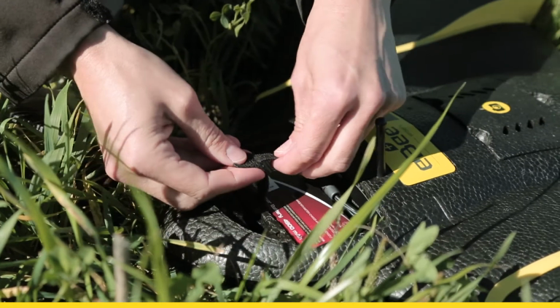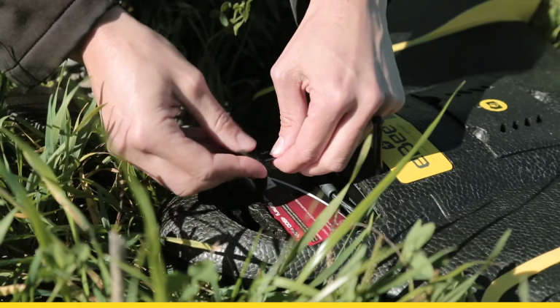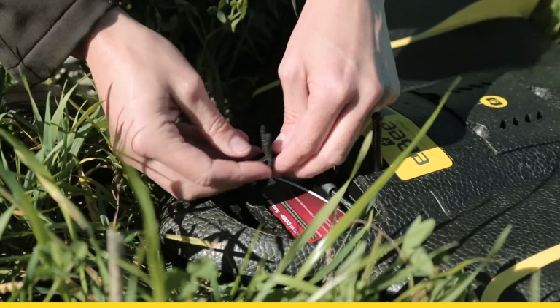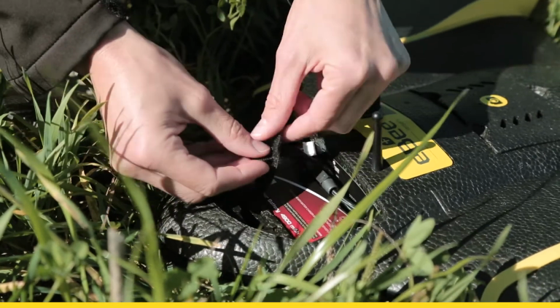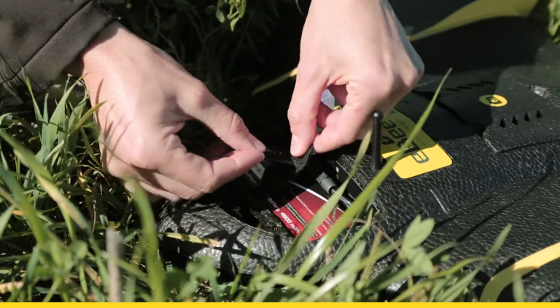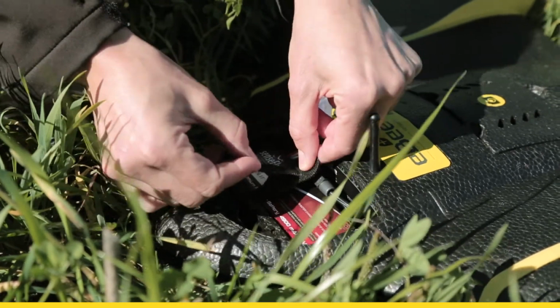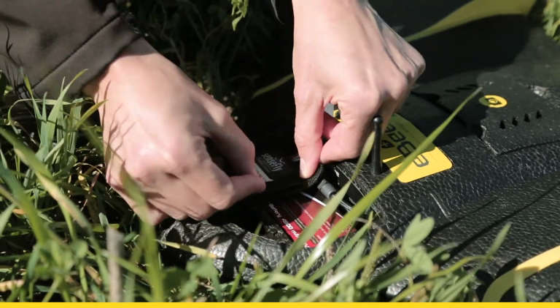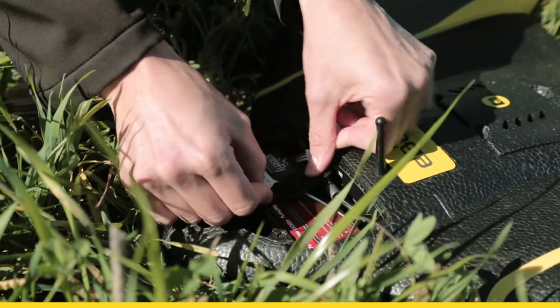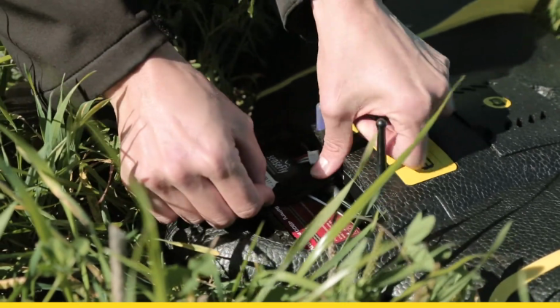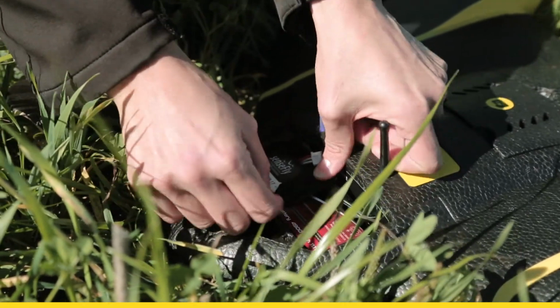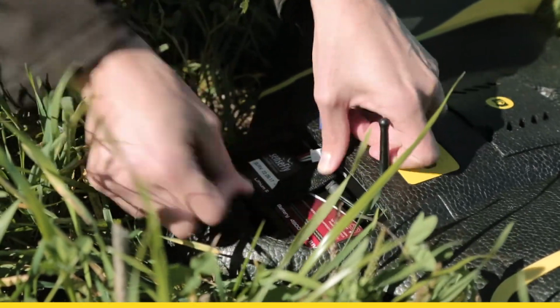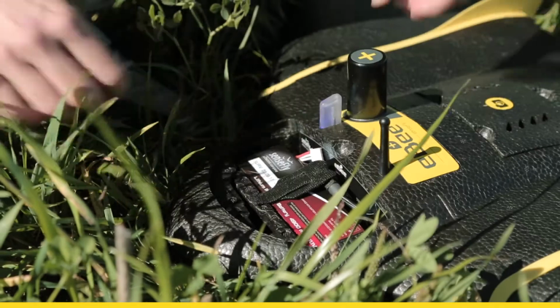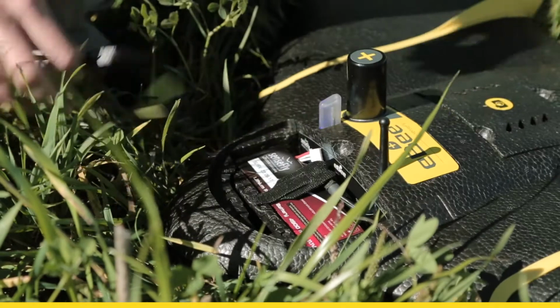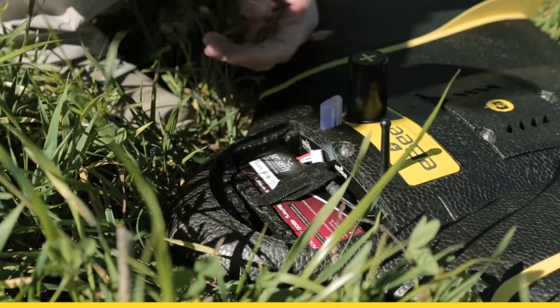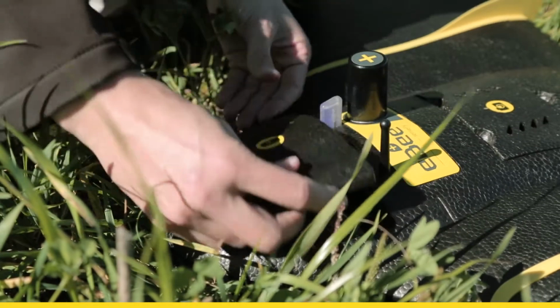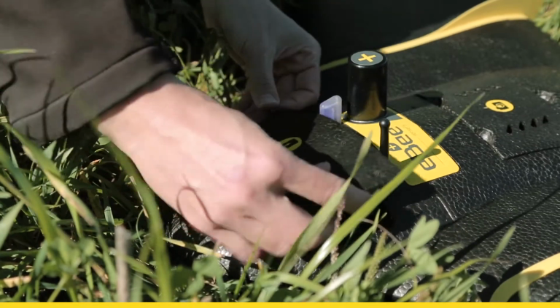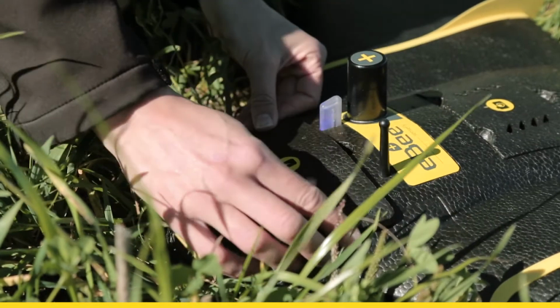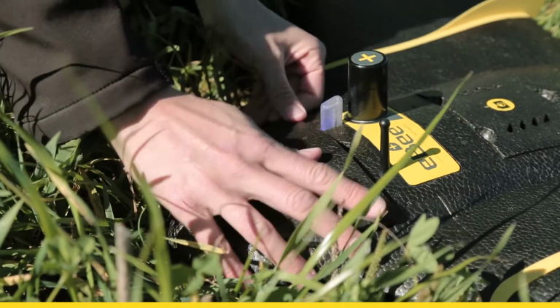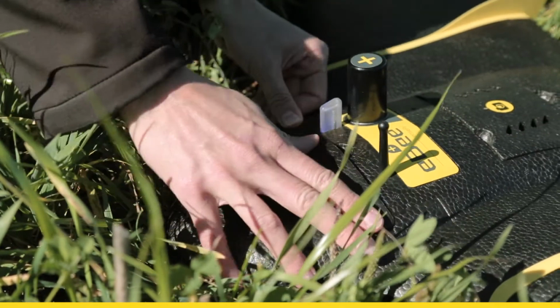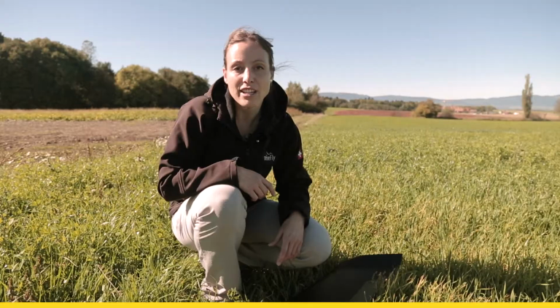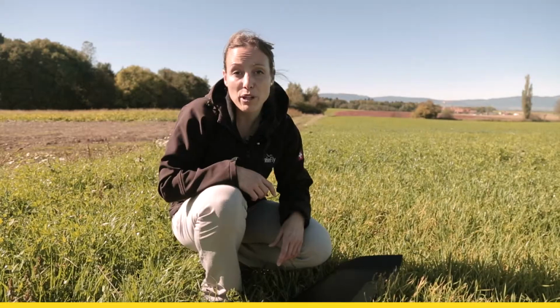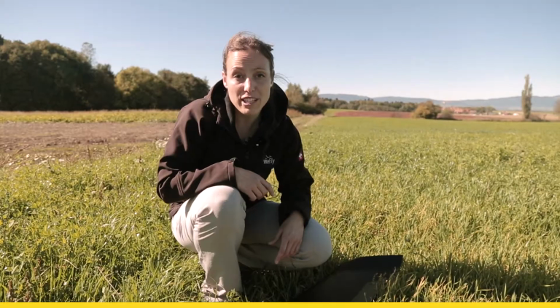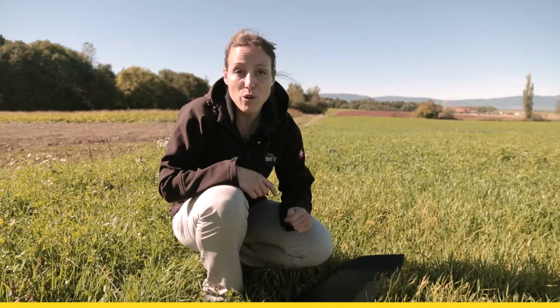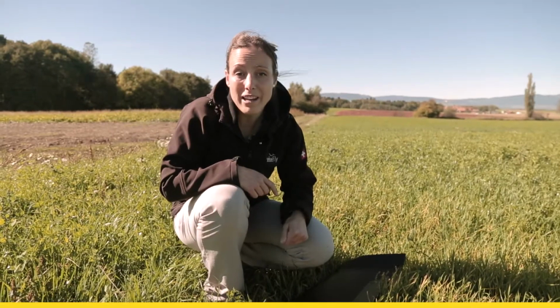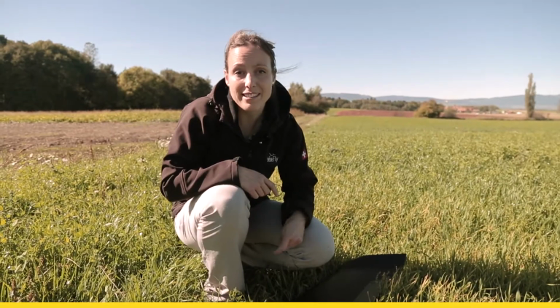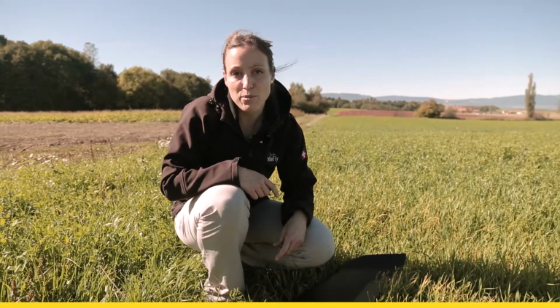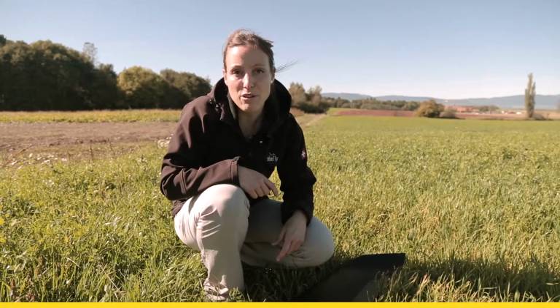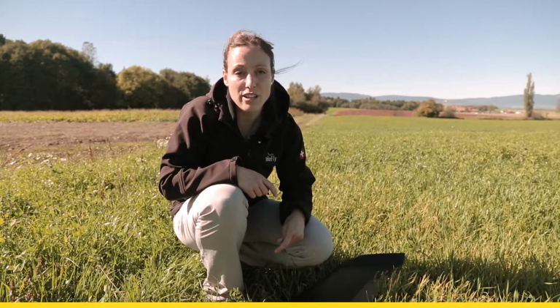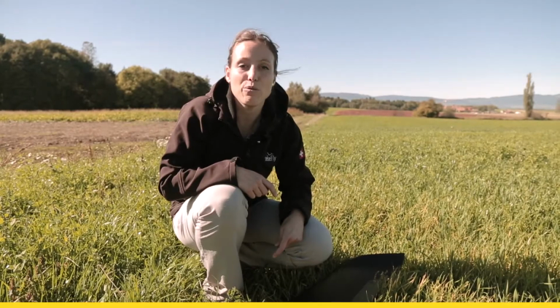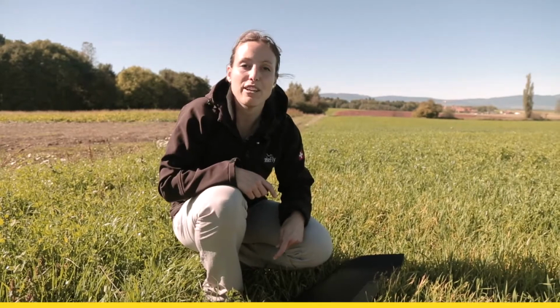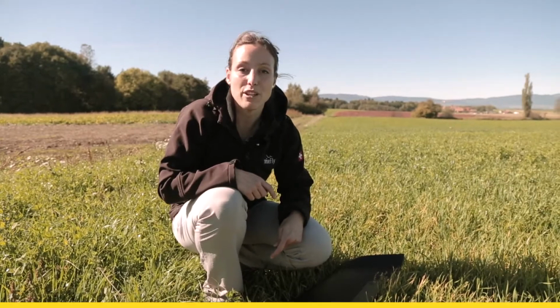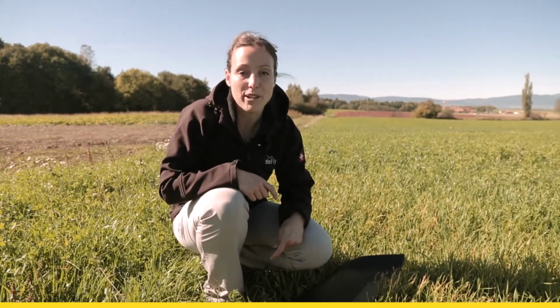Make sure to attach the battery with the safety strap and close the top. Now we are ready to go back and set up the ground station with the radio modem.